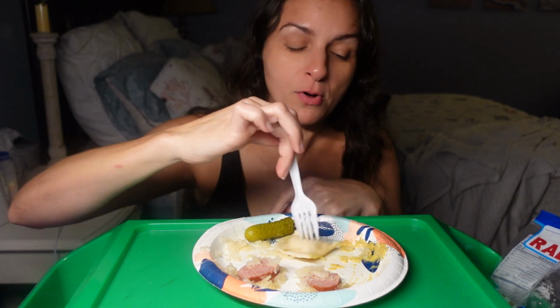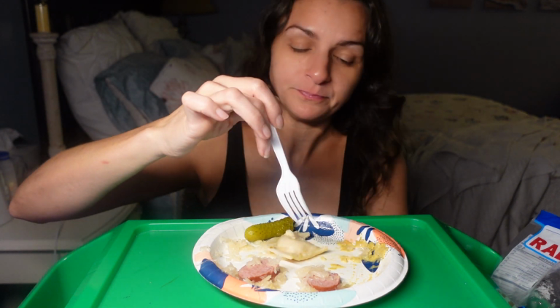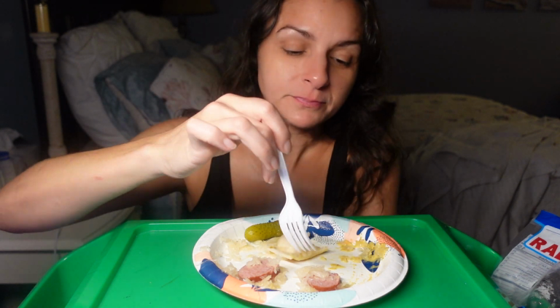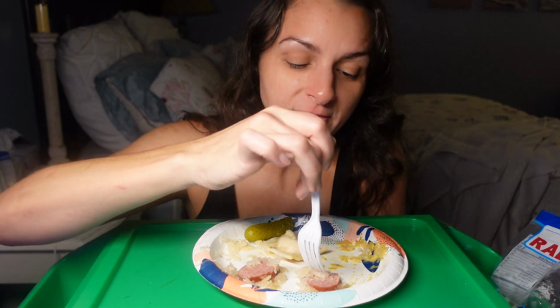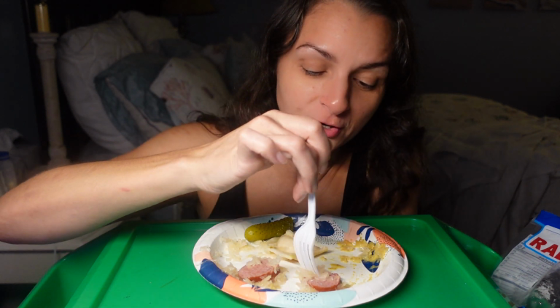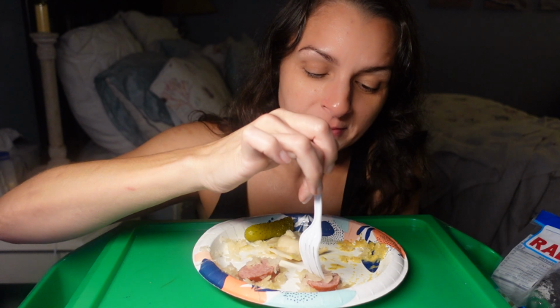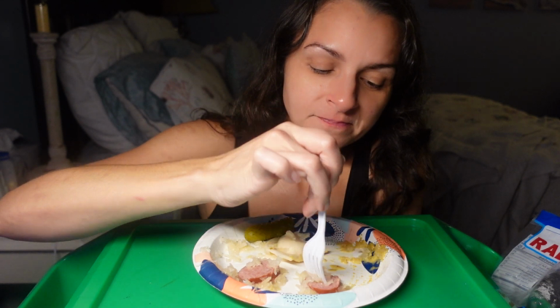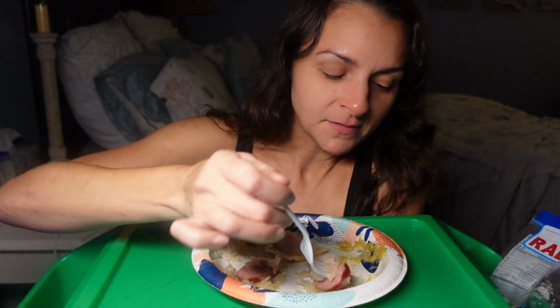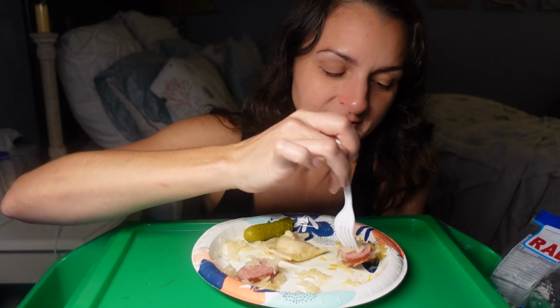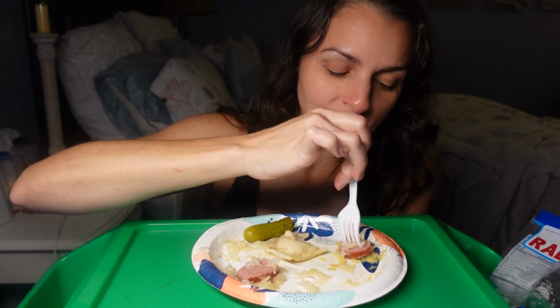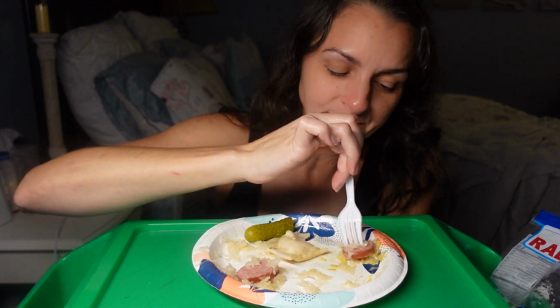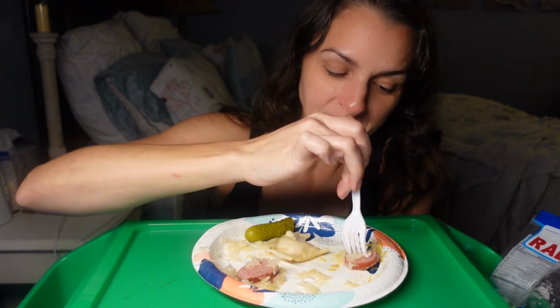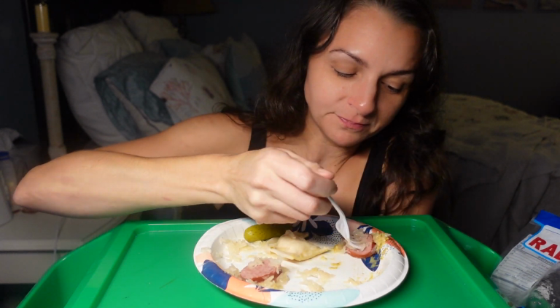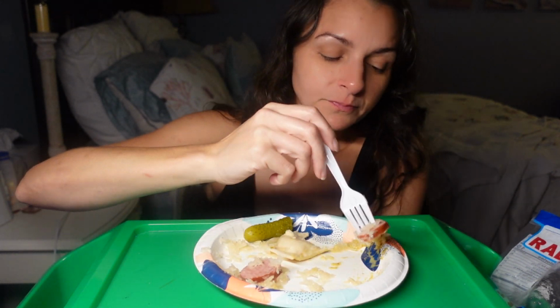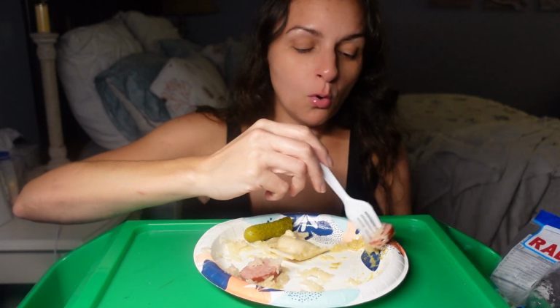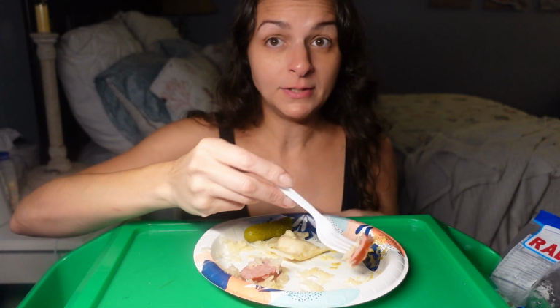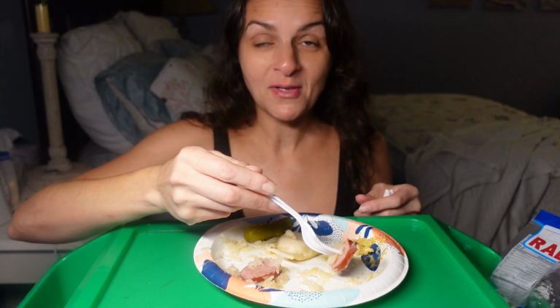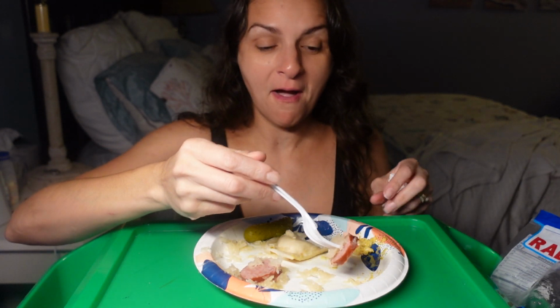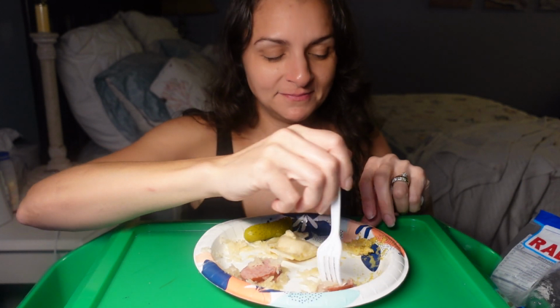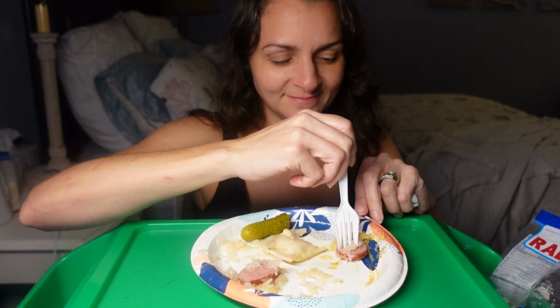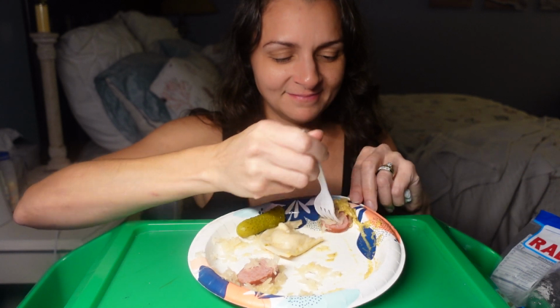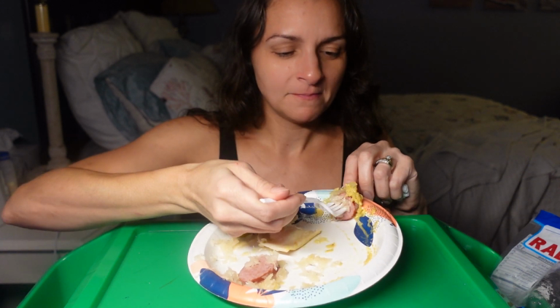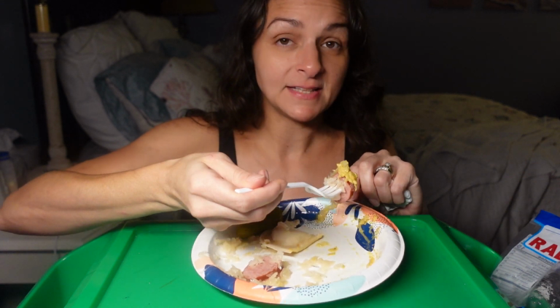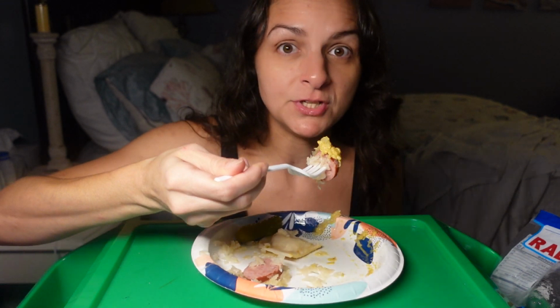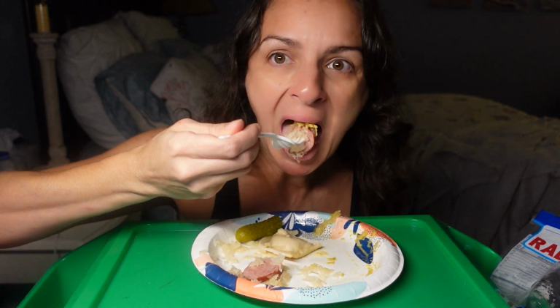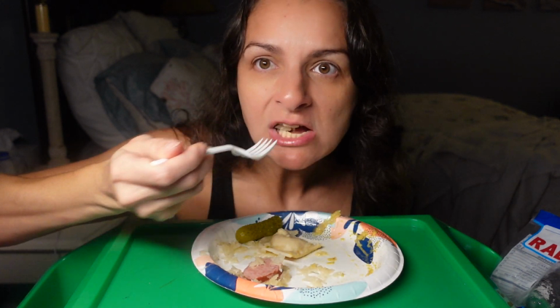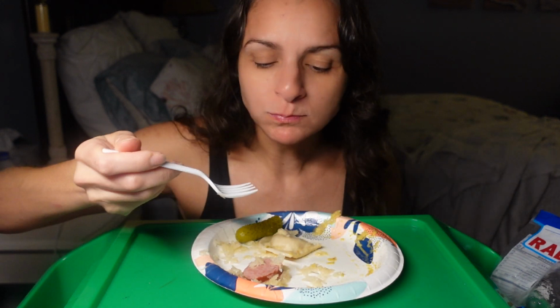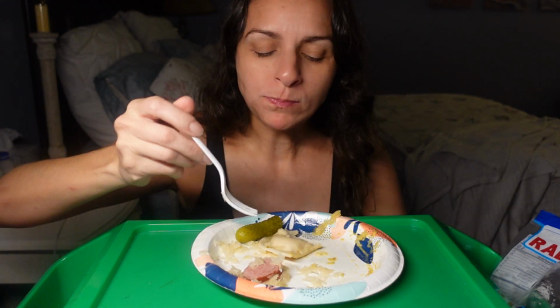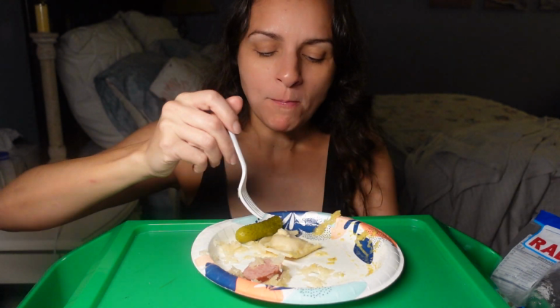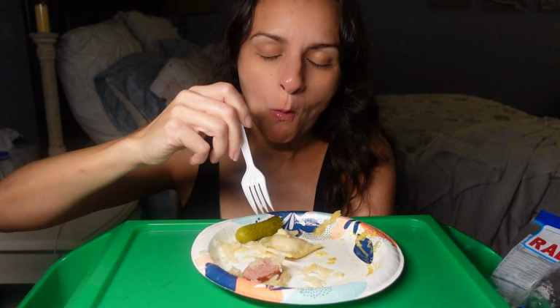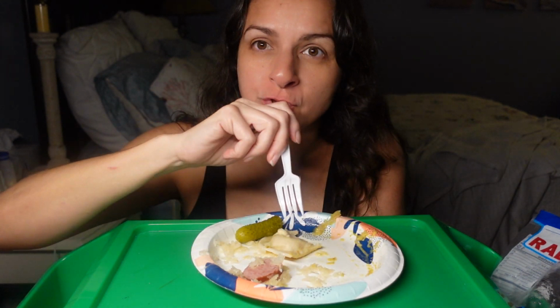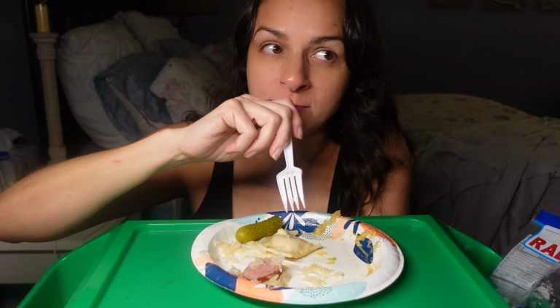Woo! That vinegar — that sauerkraut. It's like kimchi. German kimchi.